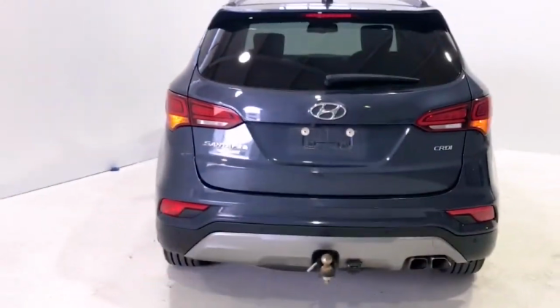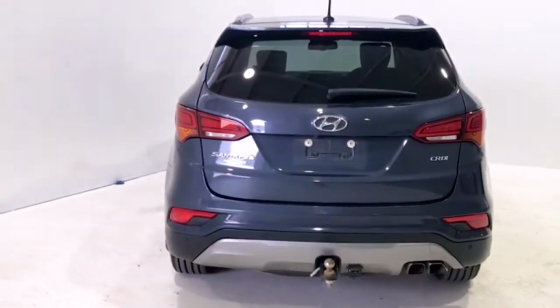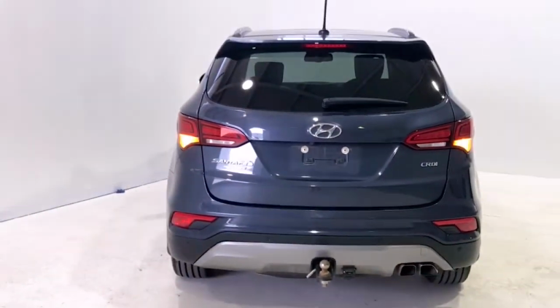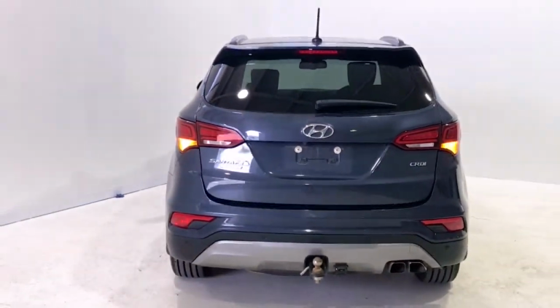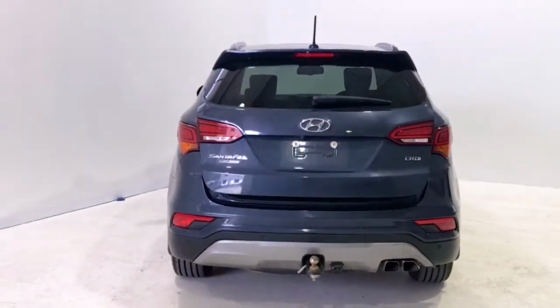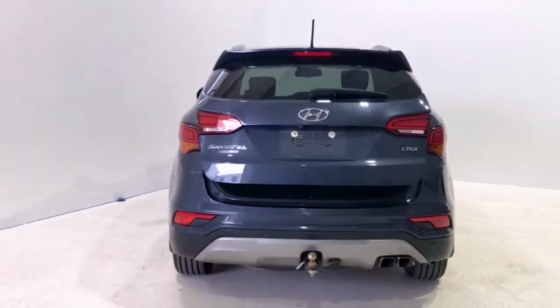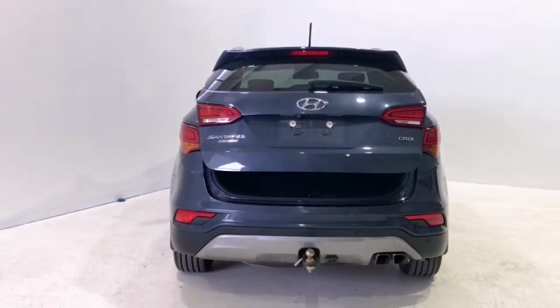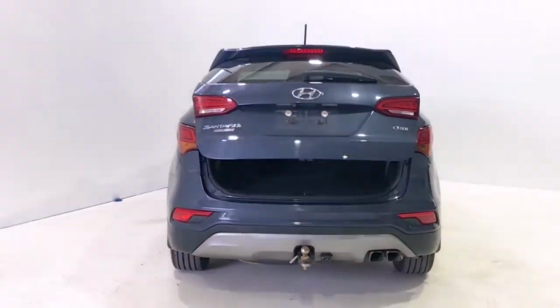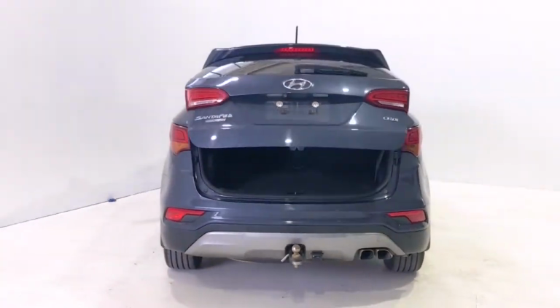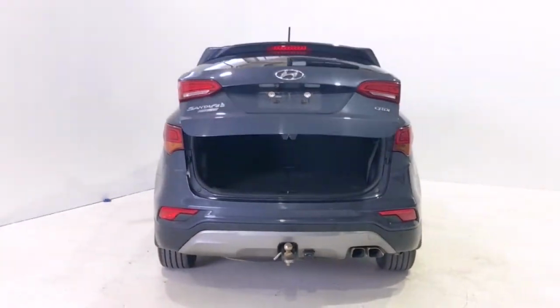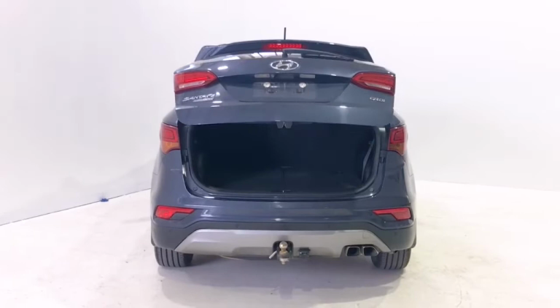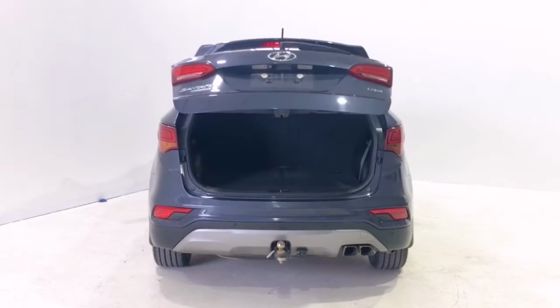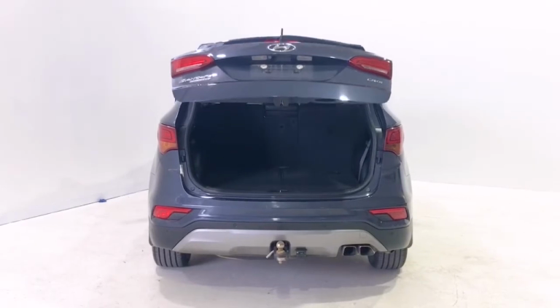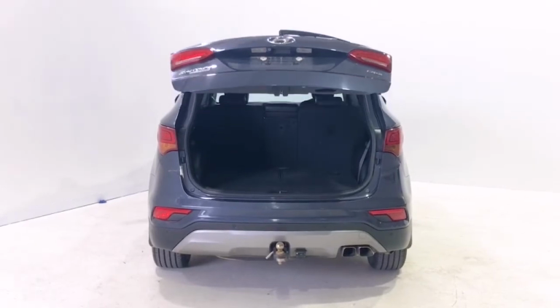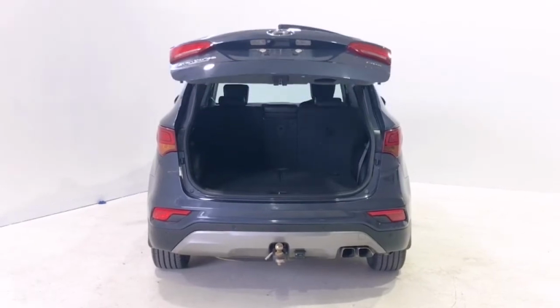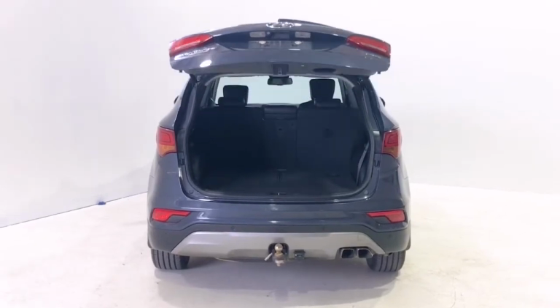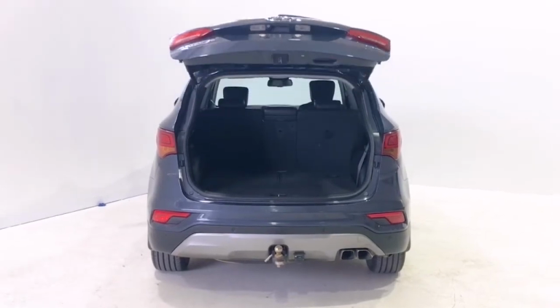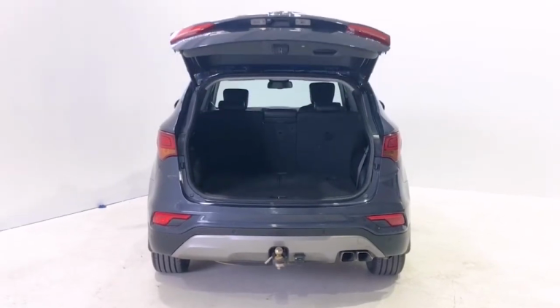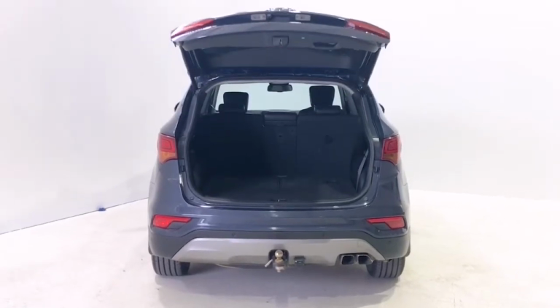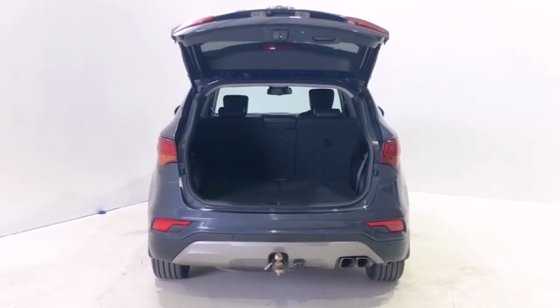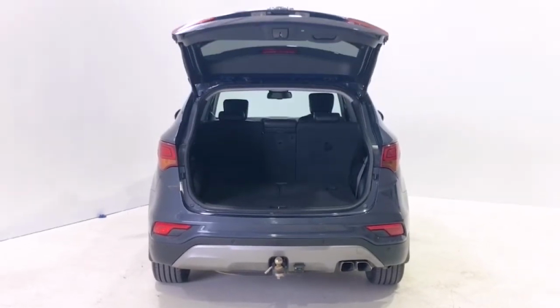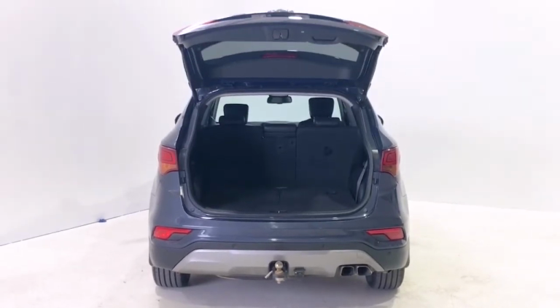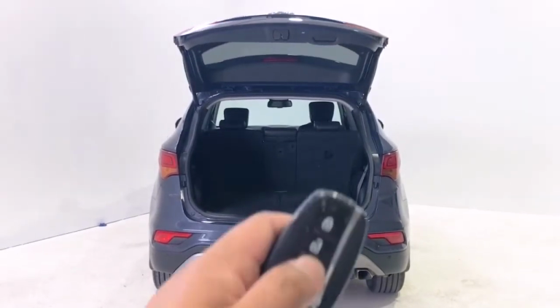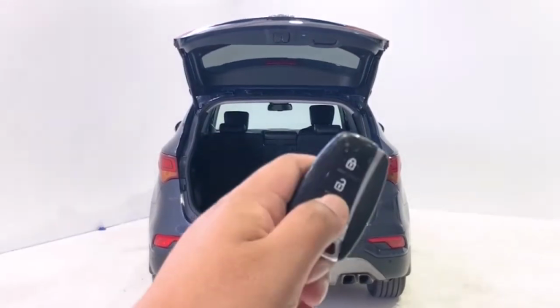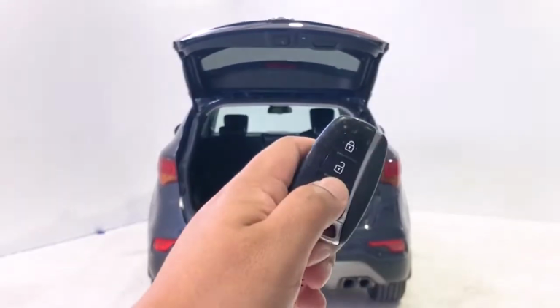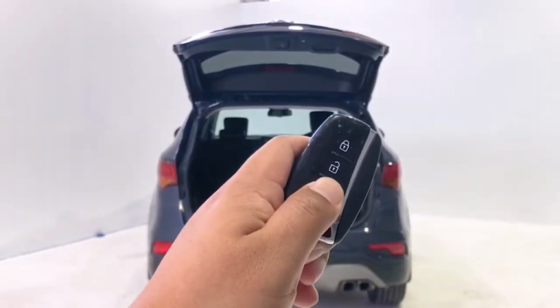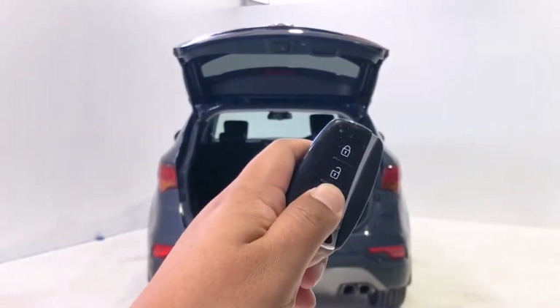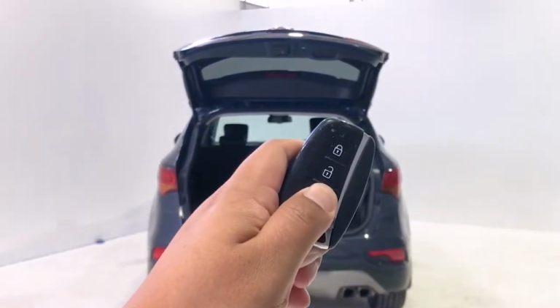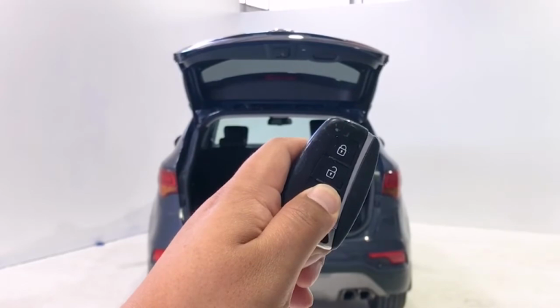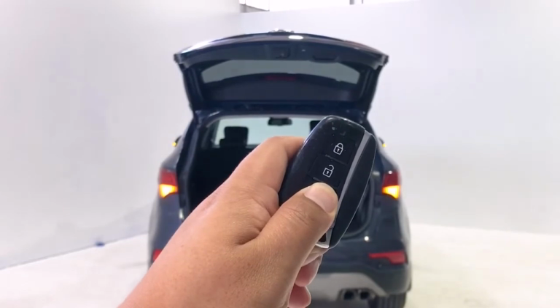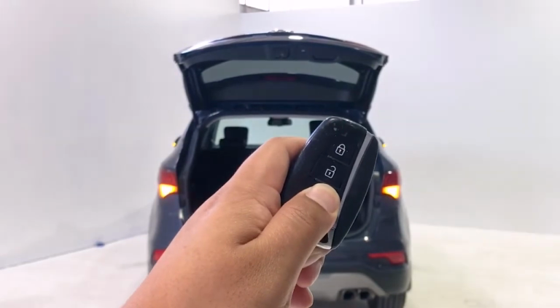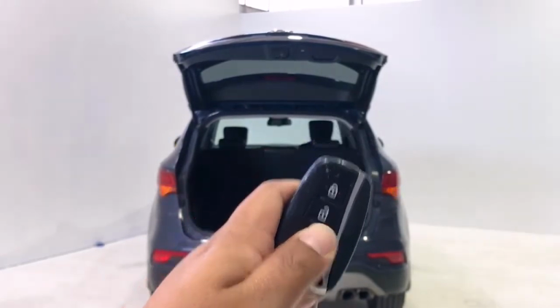Additional features include electric parking brake, forward collision warning, front and rear fog lights, front spoiler, glove box cooler, and grab handles front and rear.